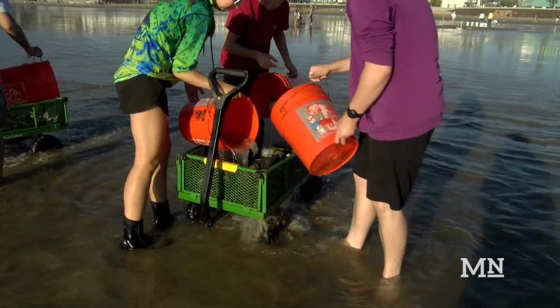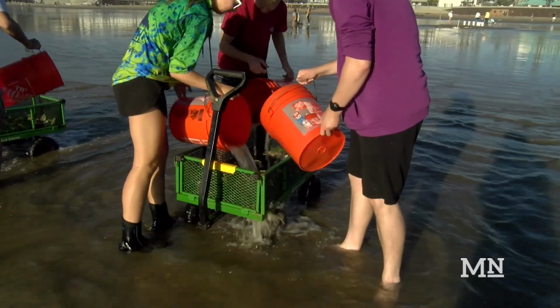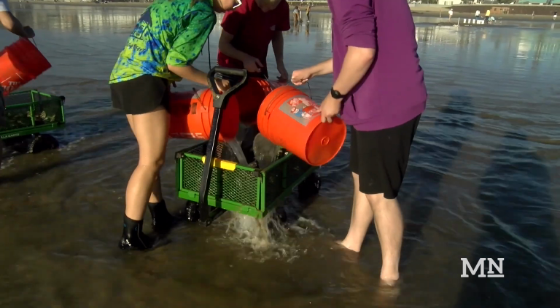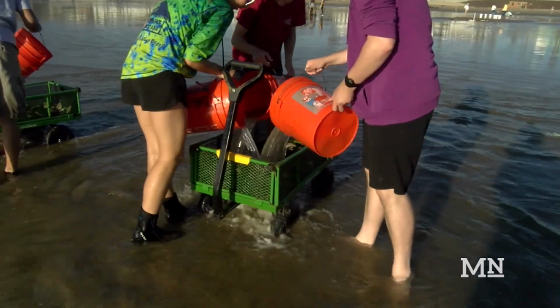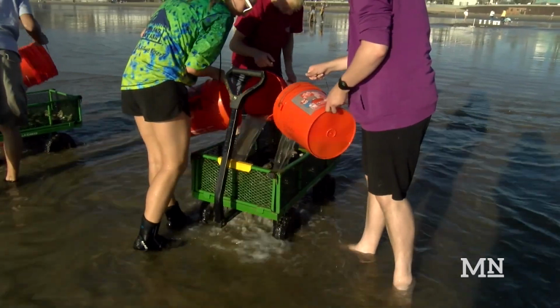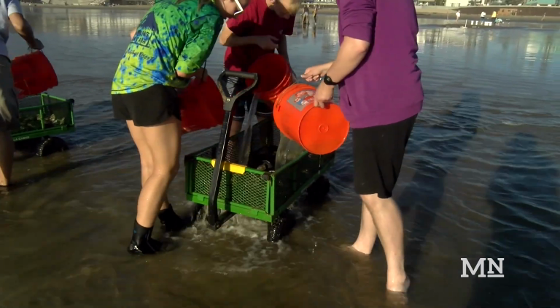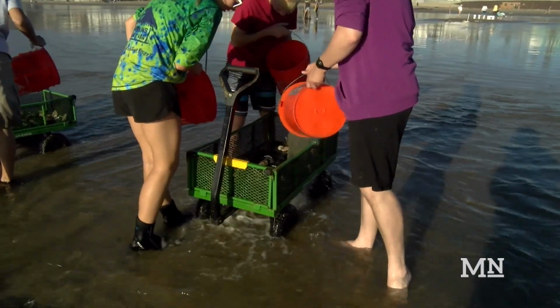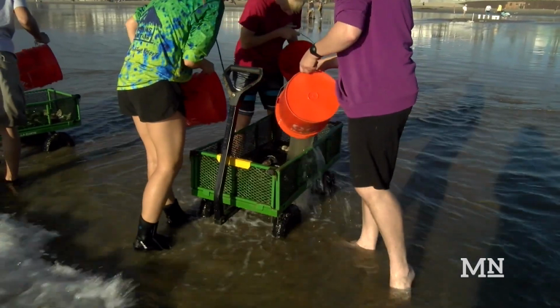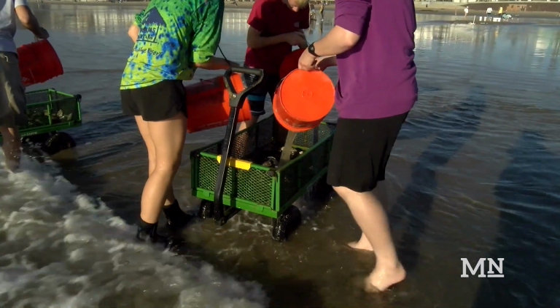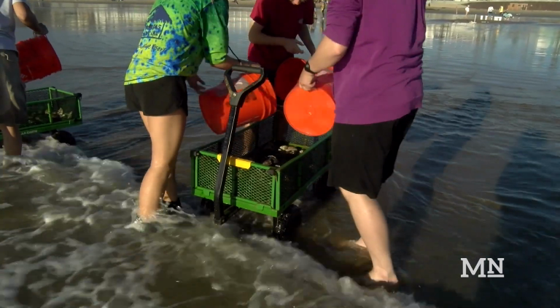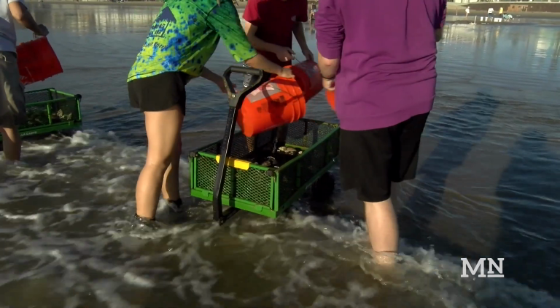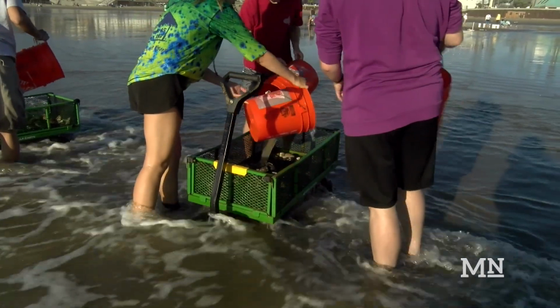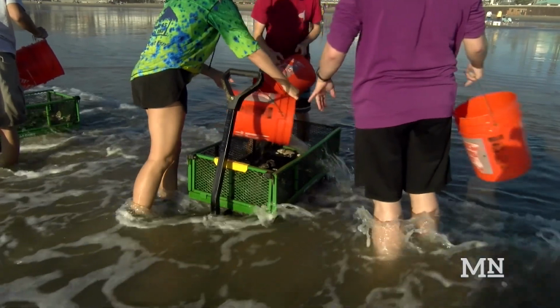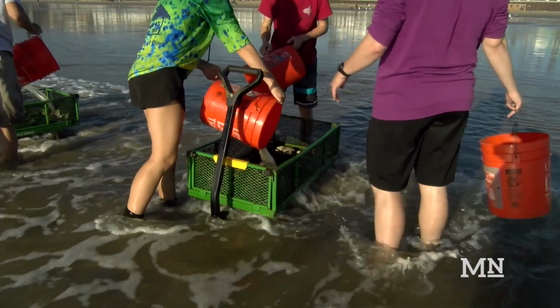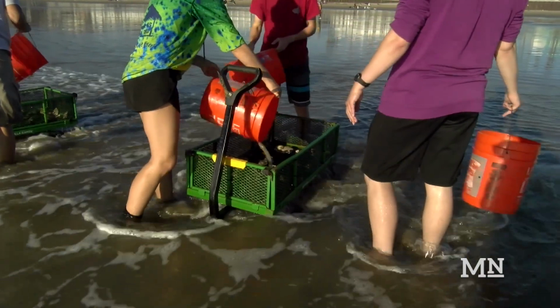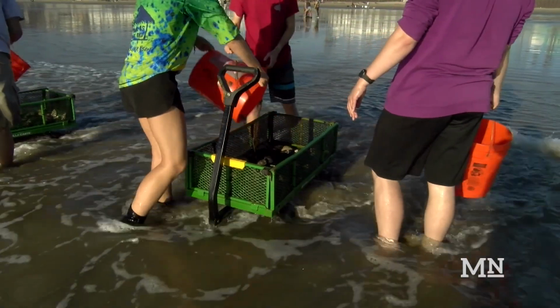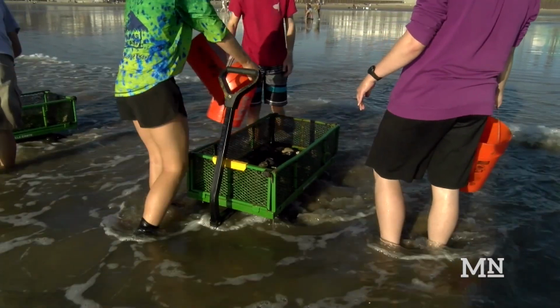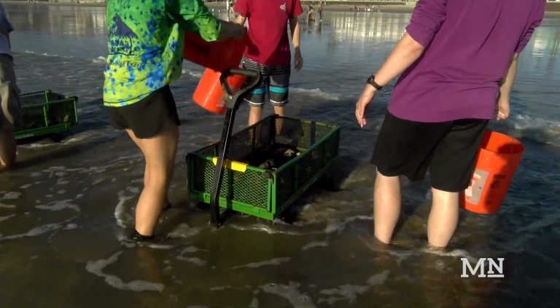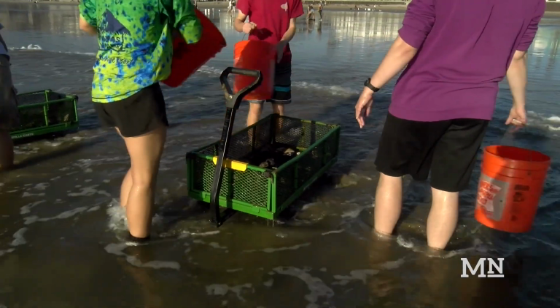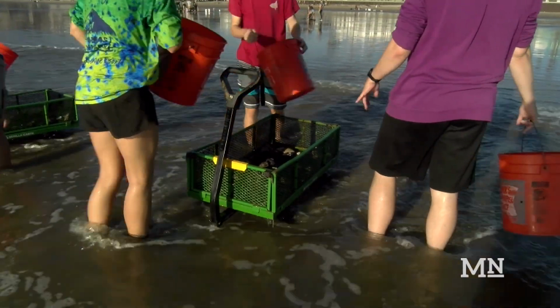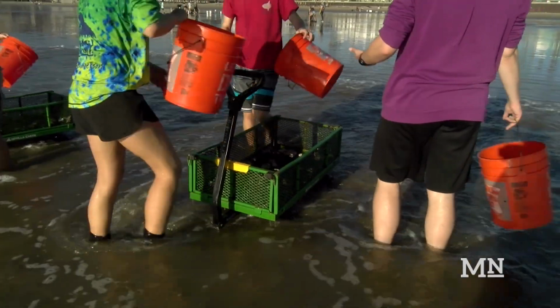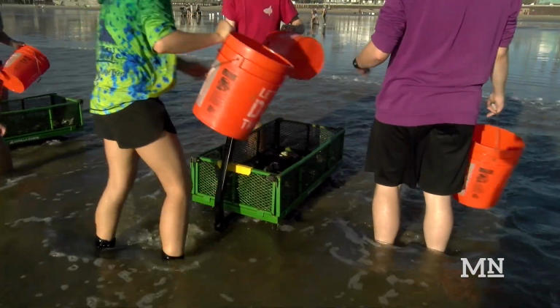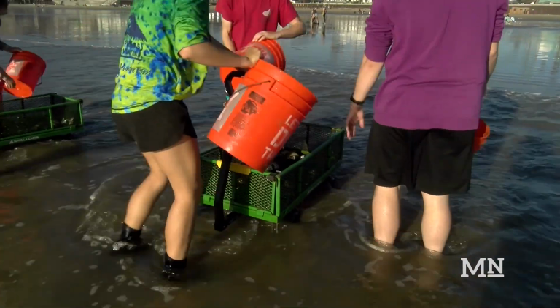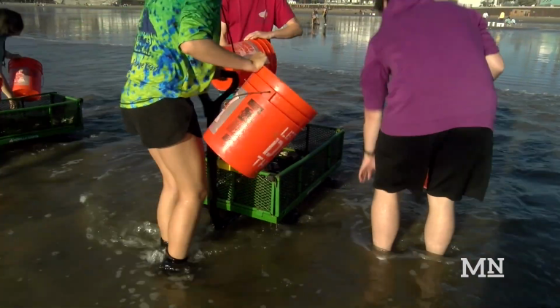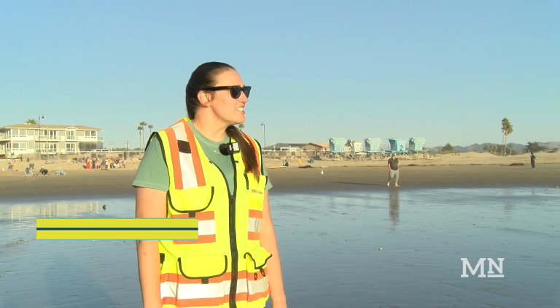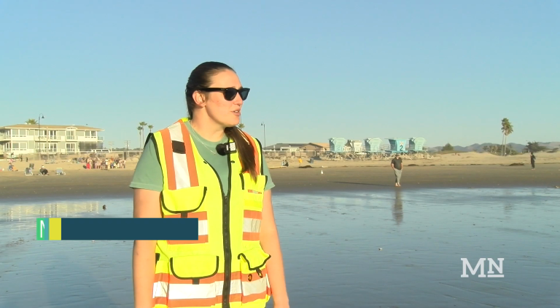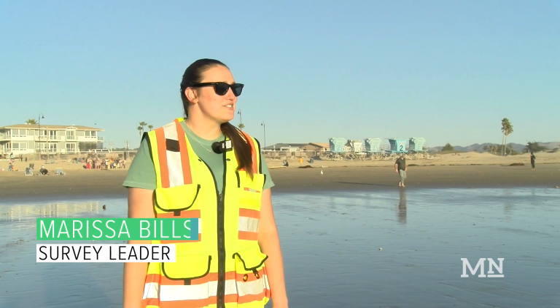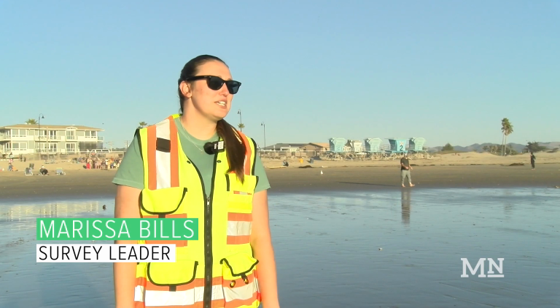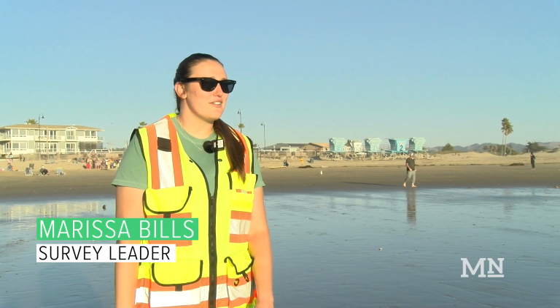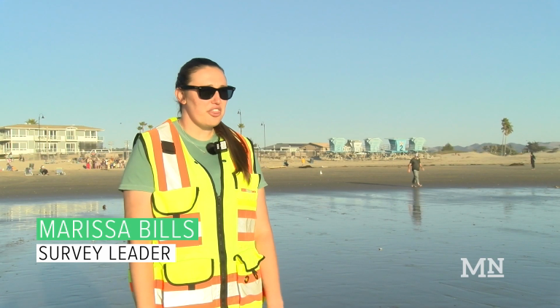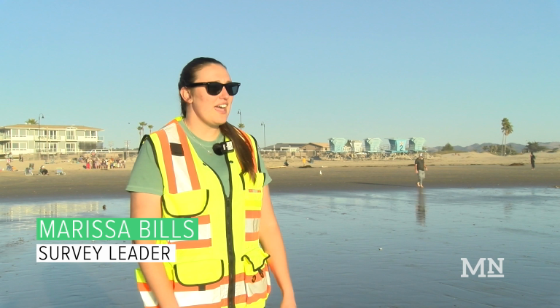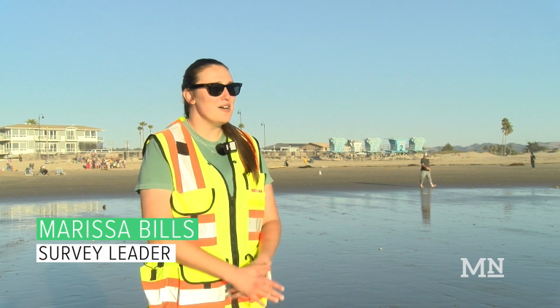Despite tough conditions, students say it's well worth the effort. Marissa Bills is the grad student in charge of the project.